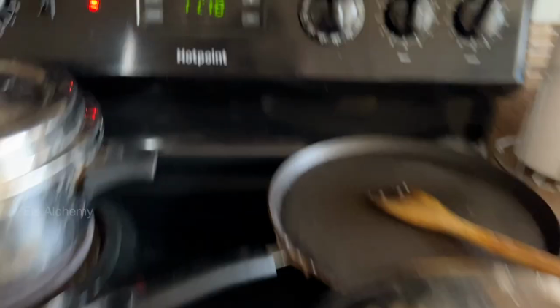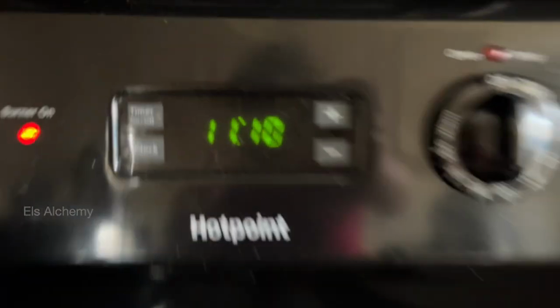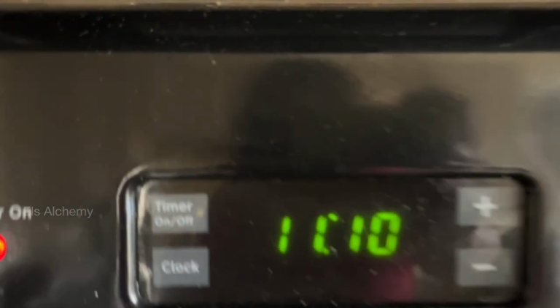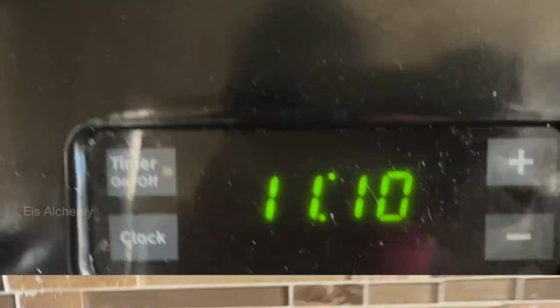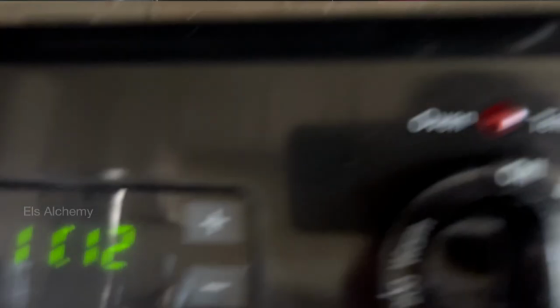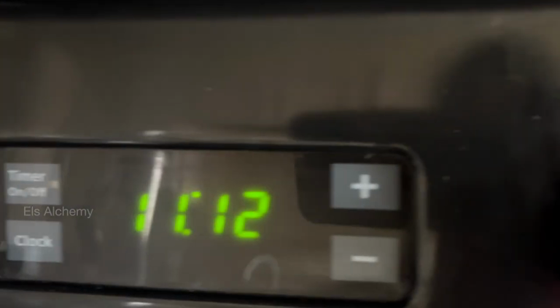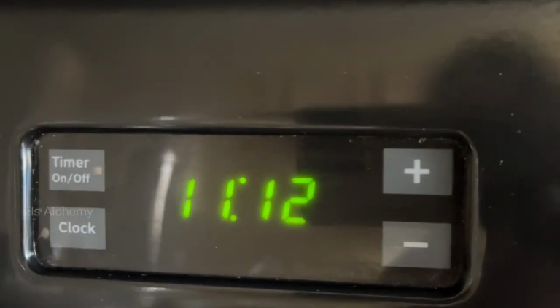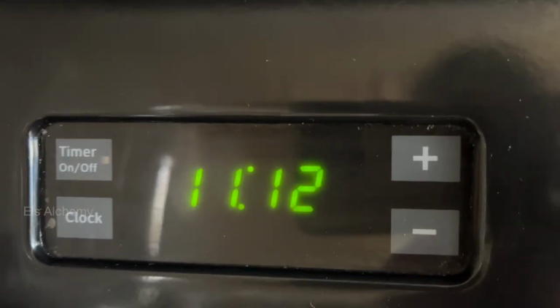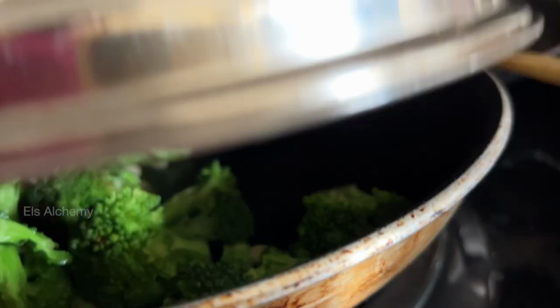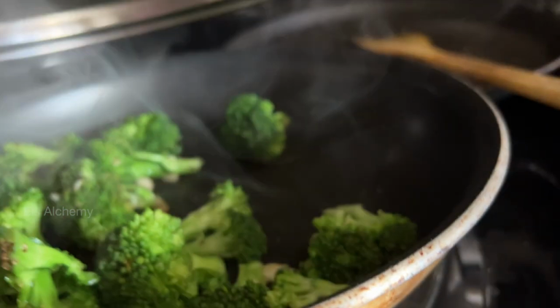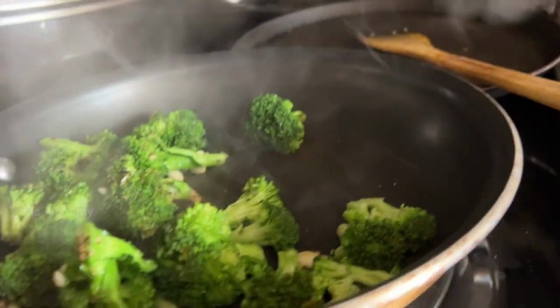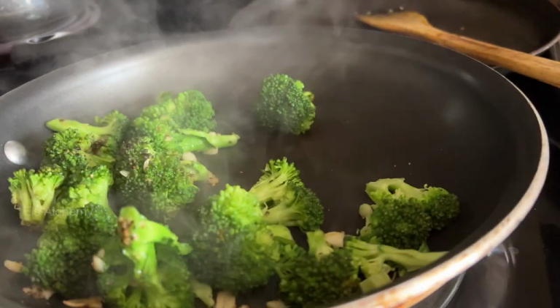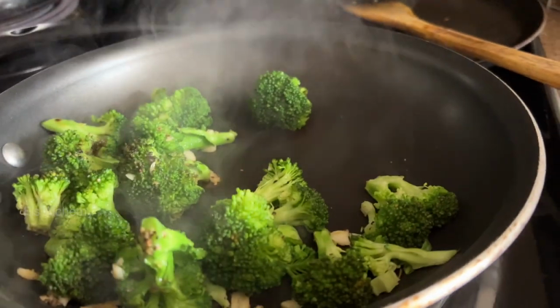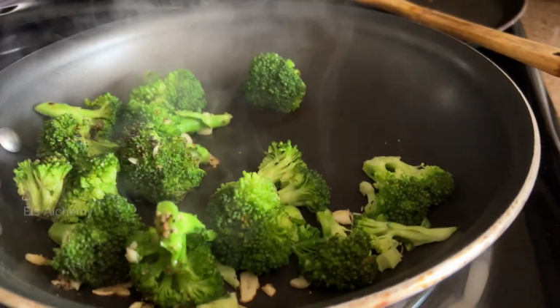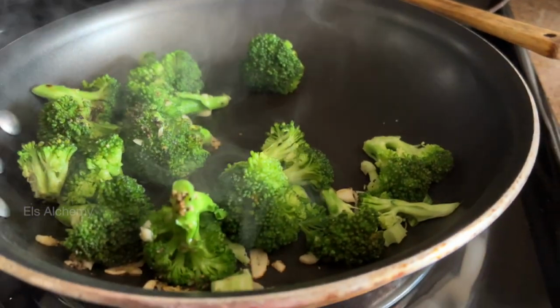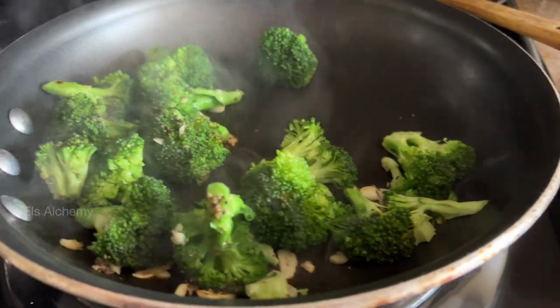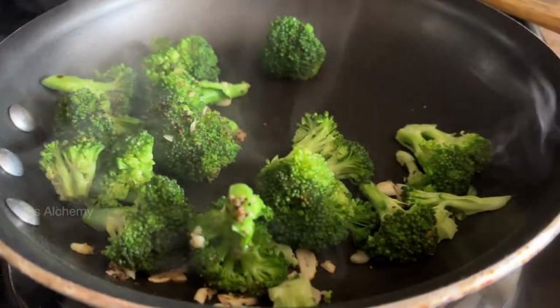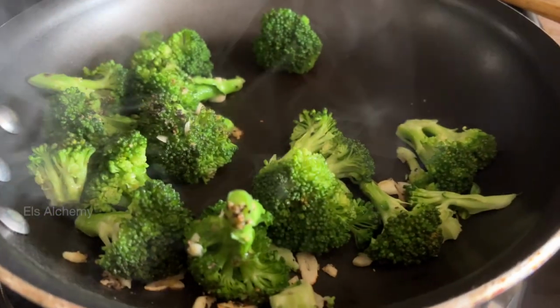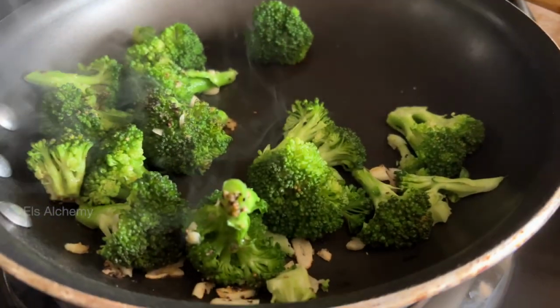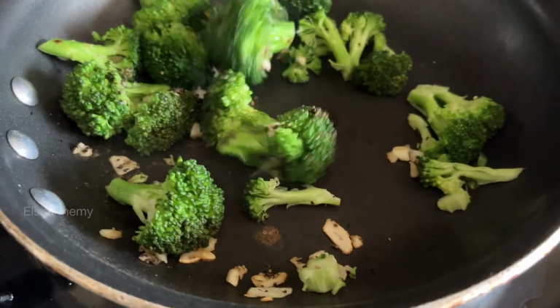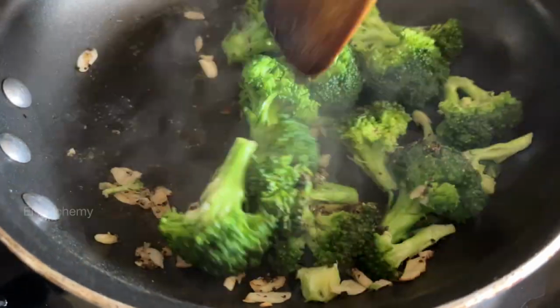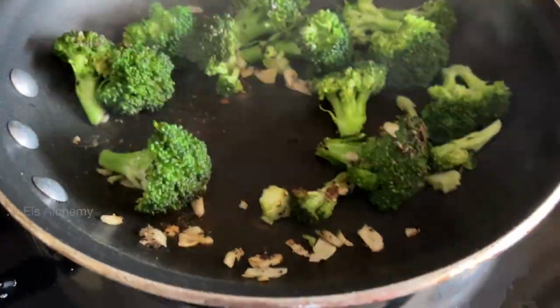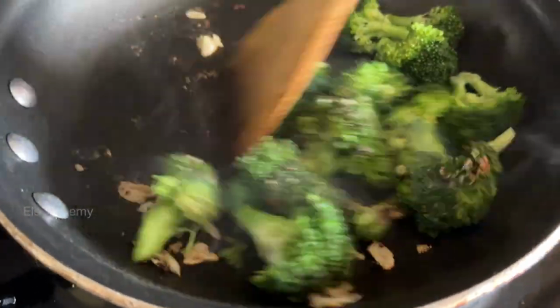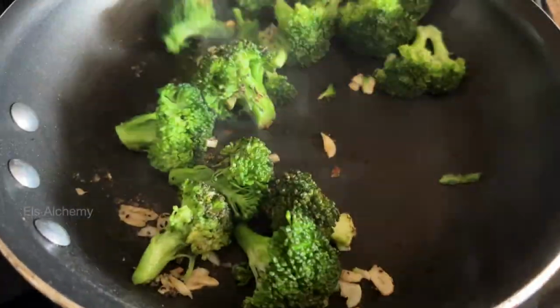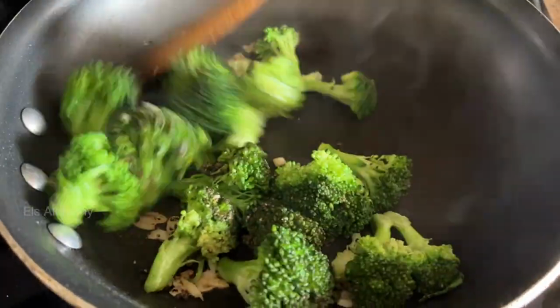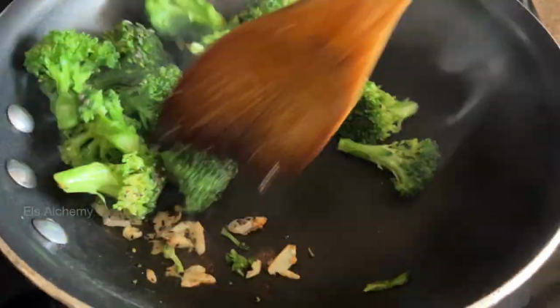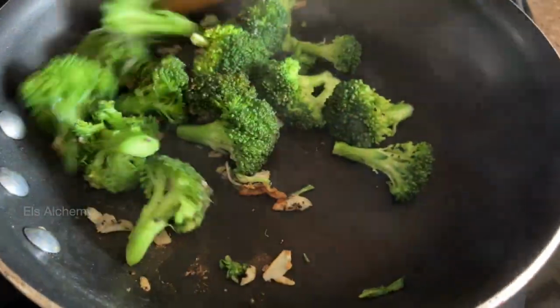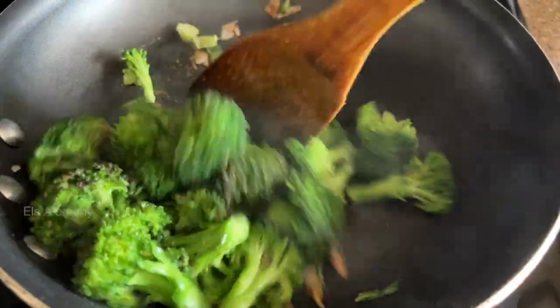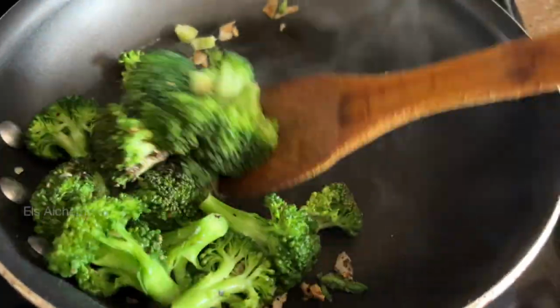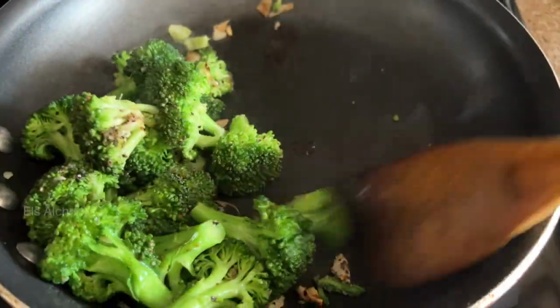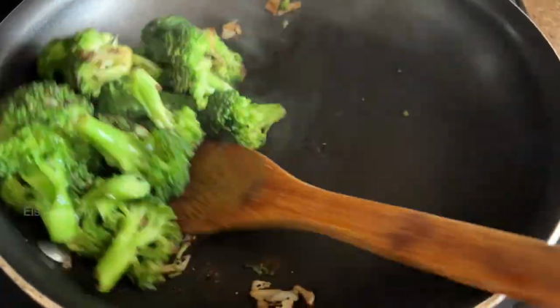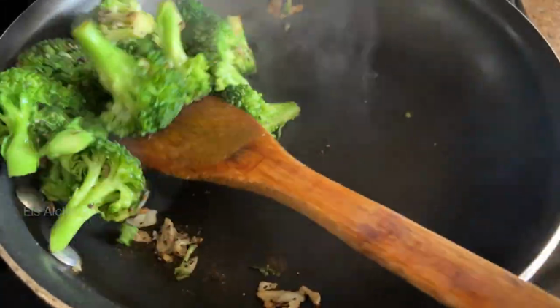In two minutes you will see that the broccoli is steamed with just two tablespoons of water. Now look at the pan — it's bone dry. As you can see, it's retained the color and it's got a good crunch definitely.